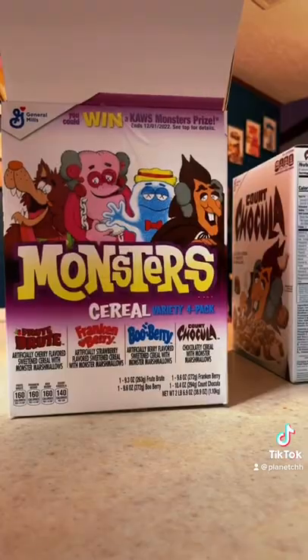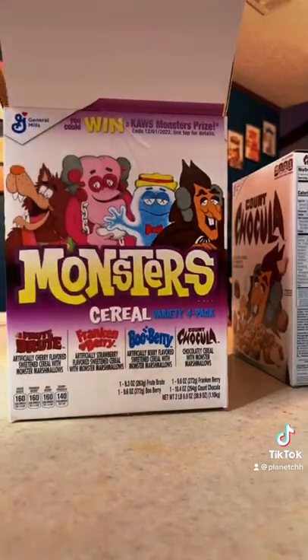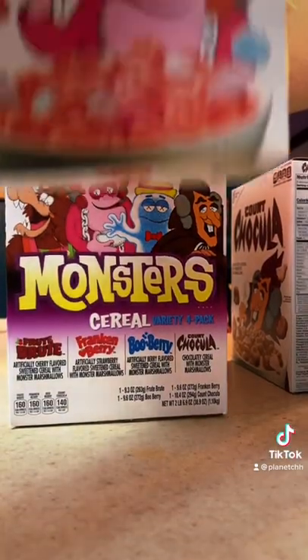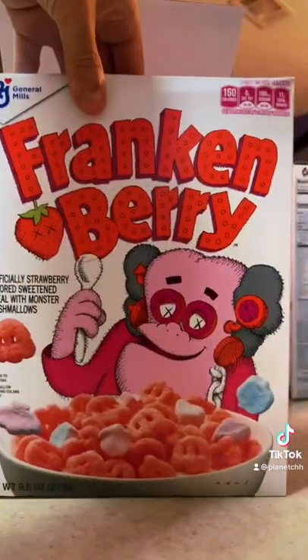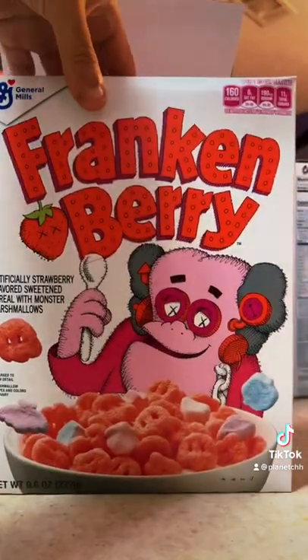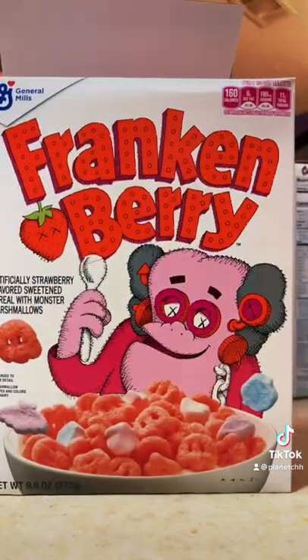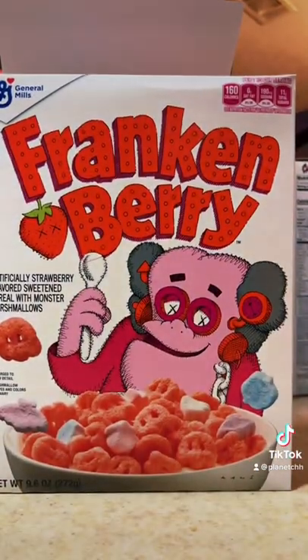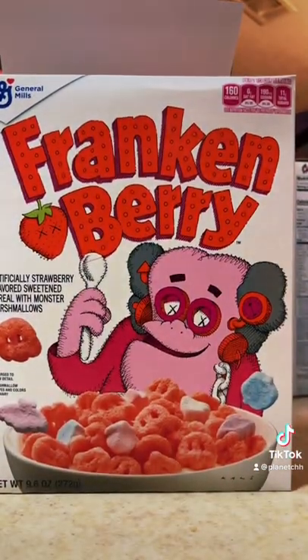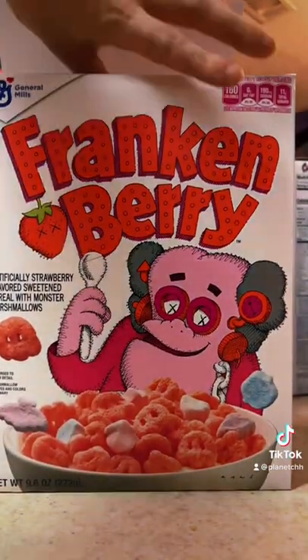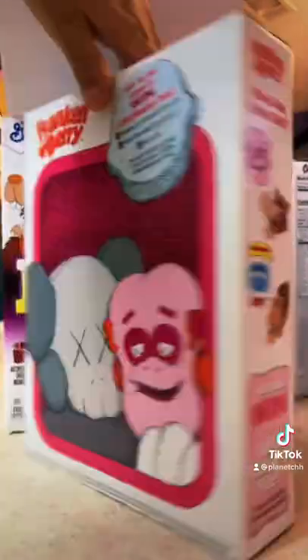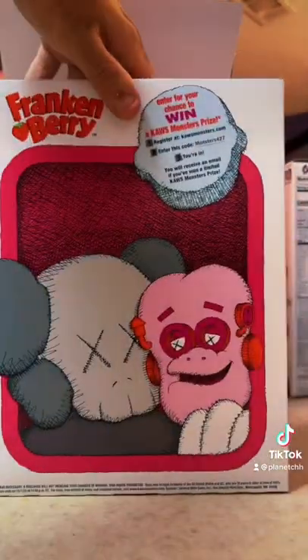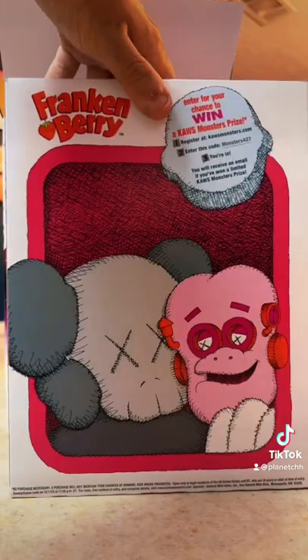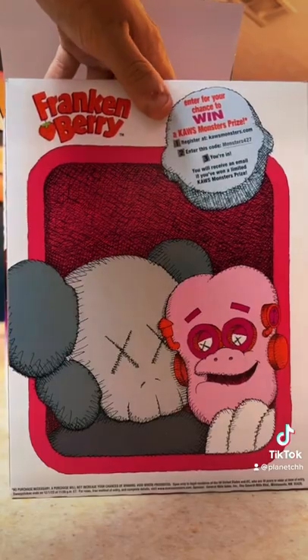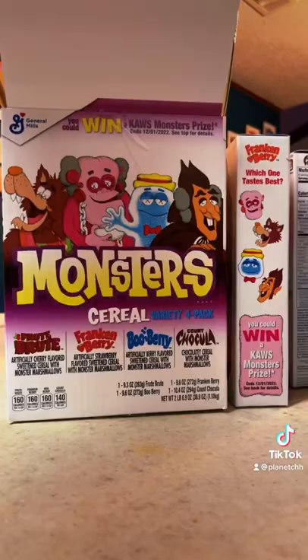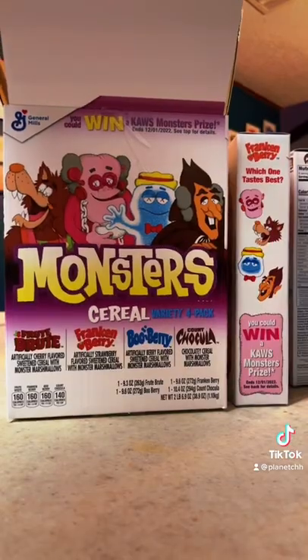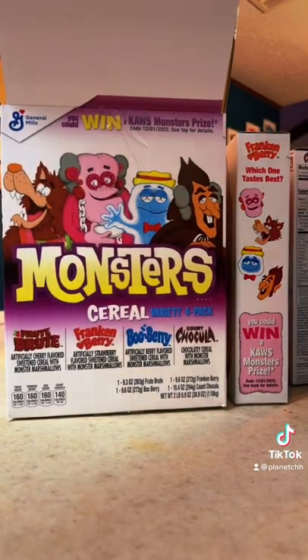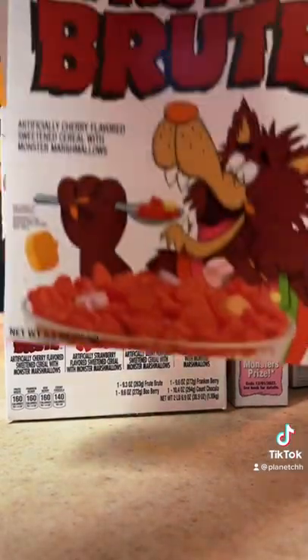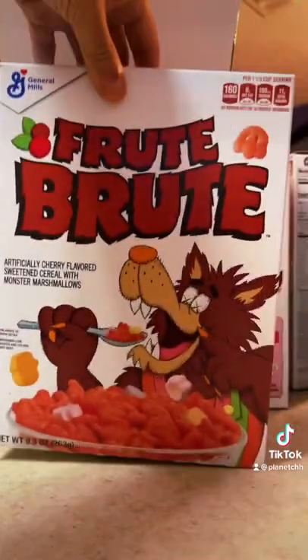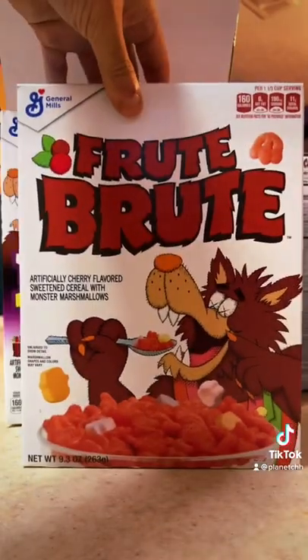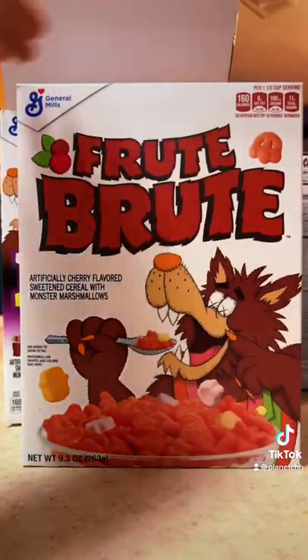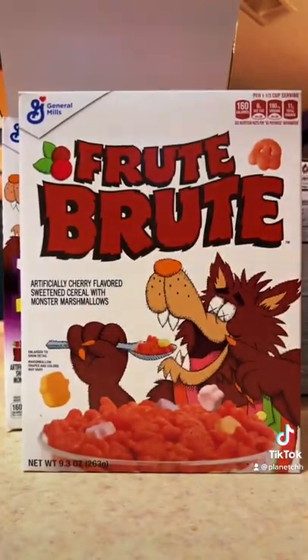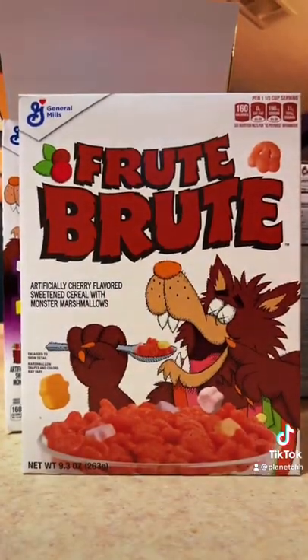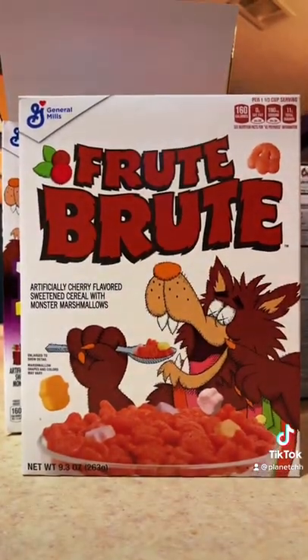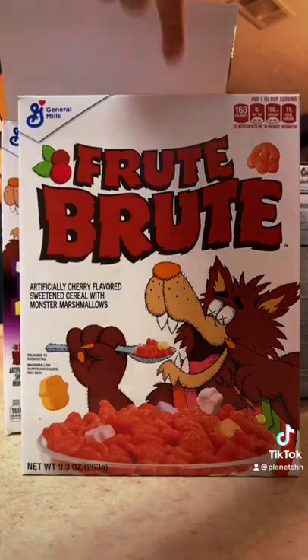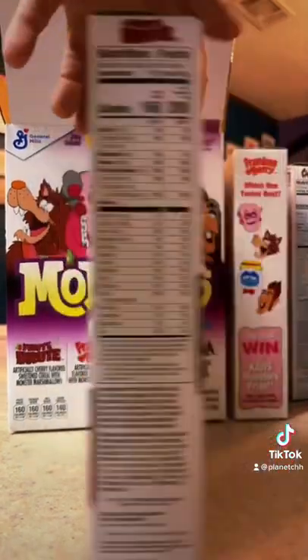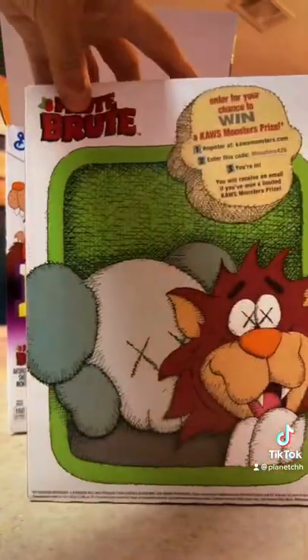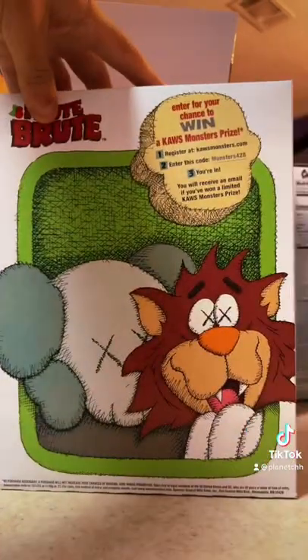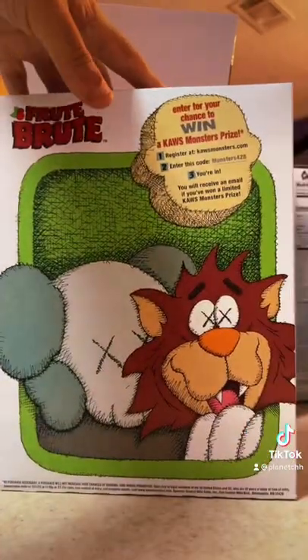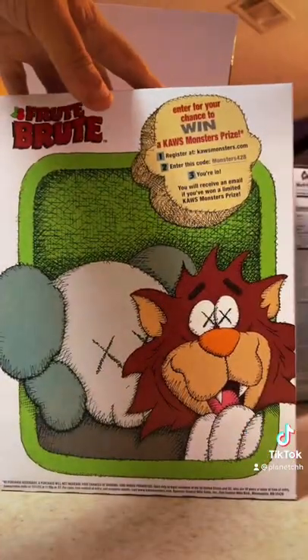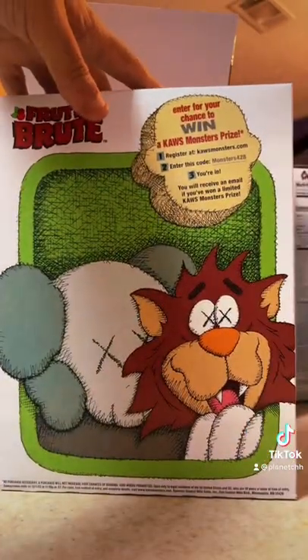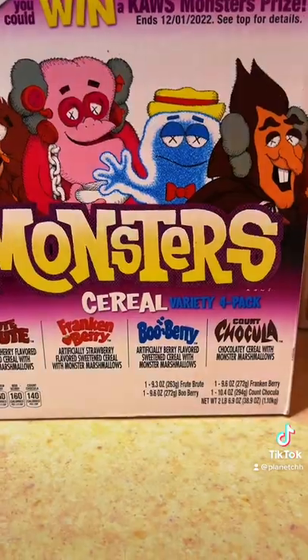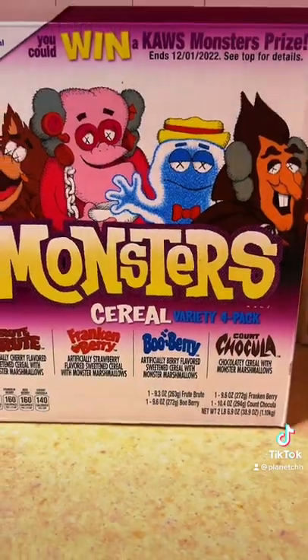Next we're going to look at Frankenberry. Not my favorite, but always a great substitute when I'm done with Boo Berry. Love it very much. And of course, the return of the Fruit Brute — a cherry flavor phenomenon. I tell you, when you open up the bag, it smells so good.